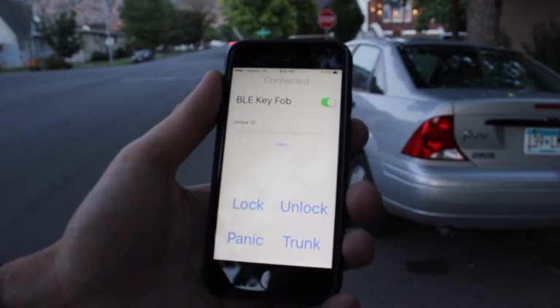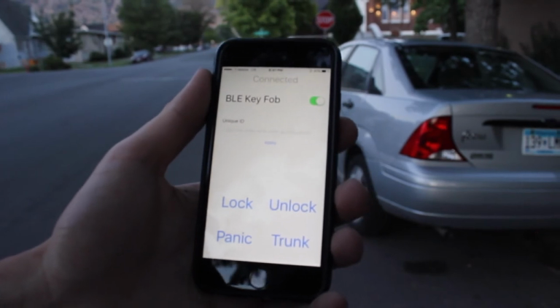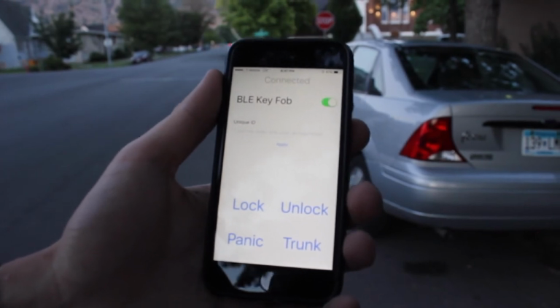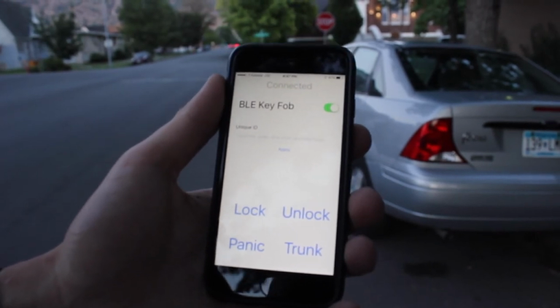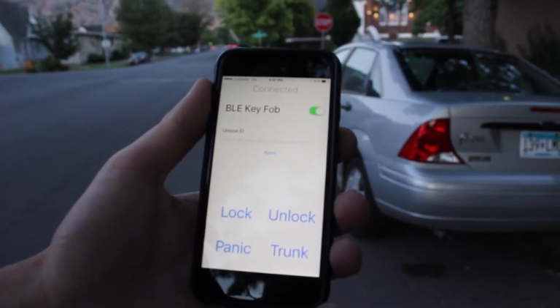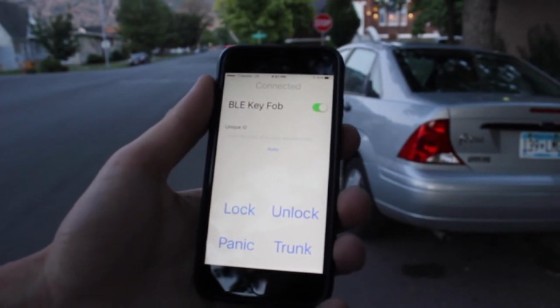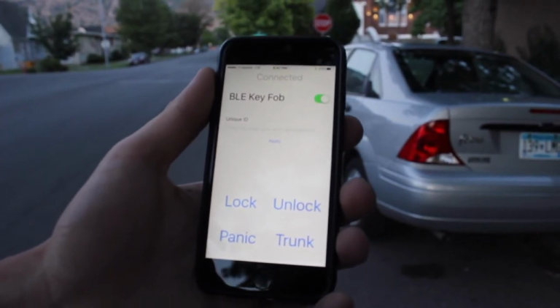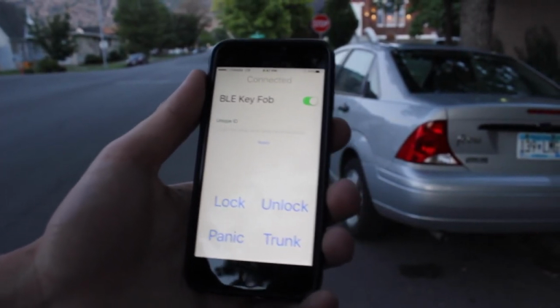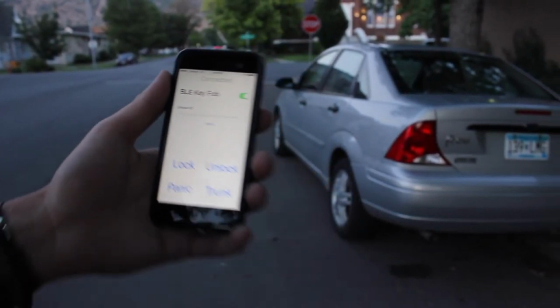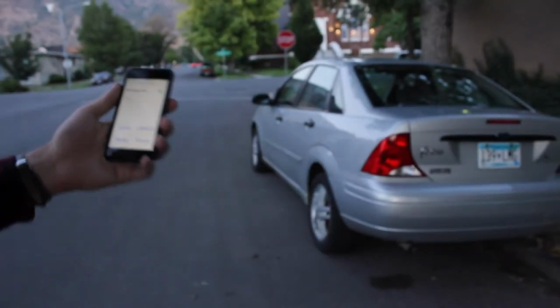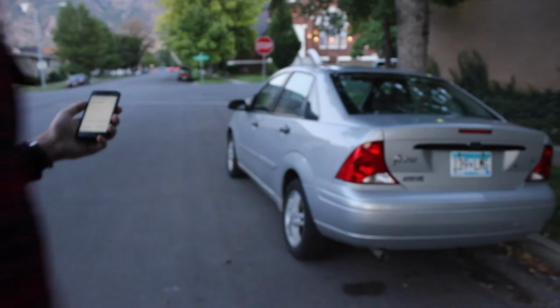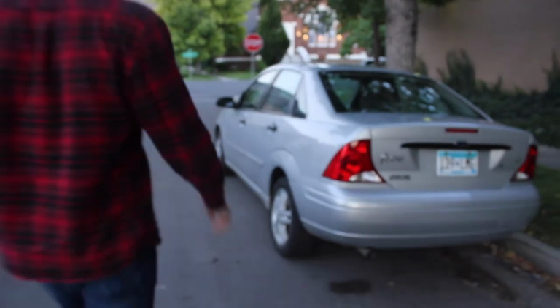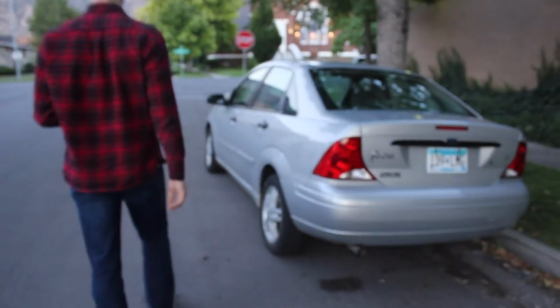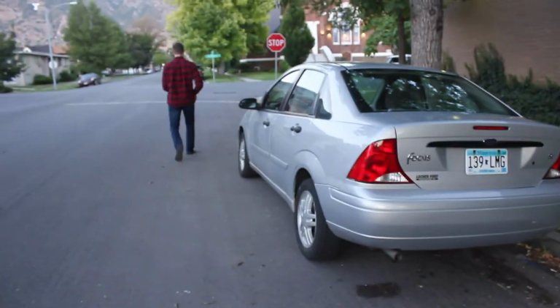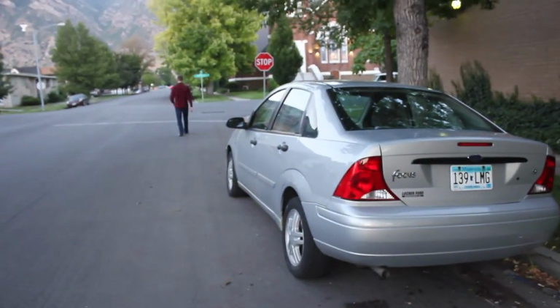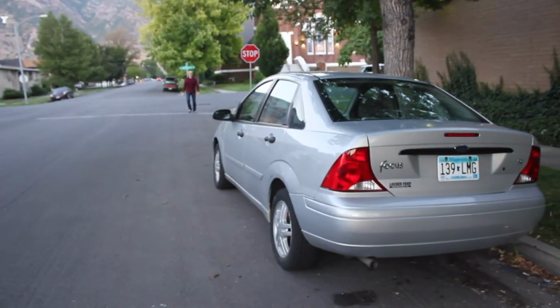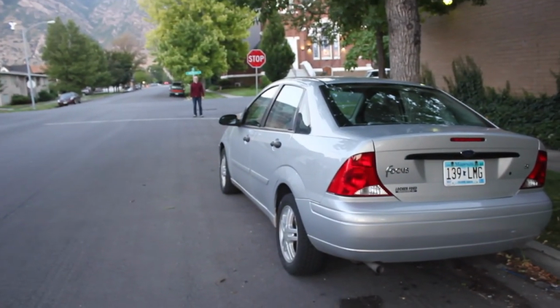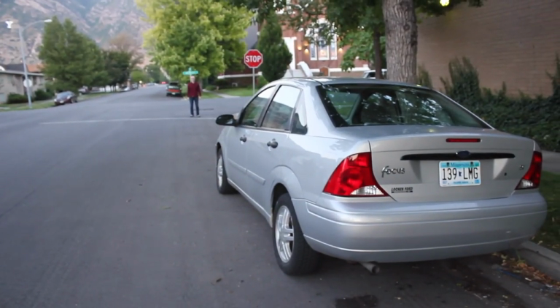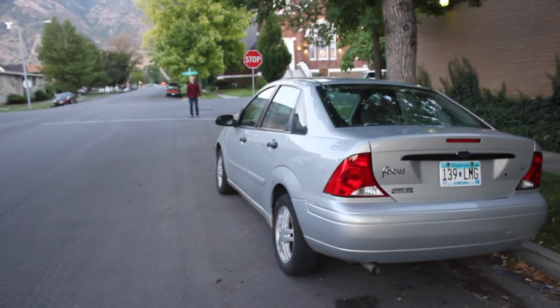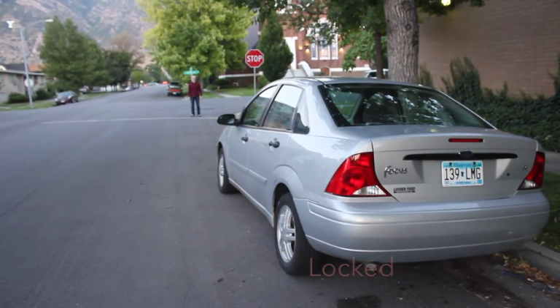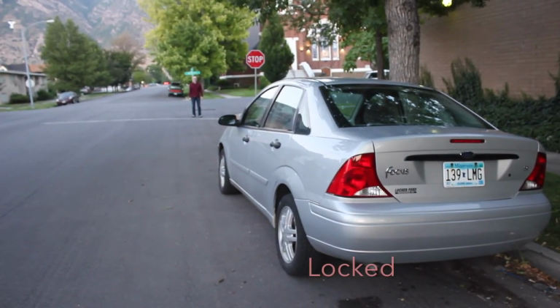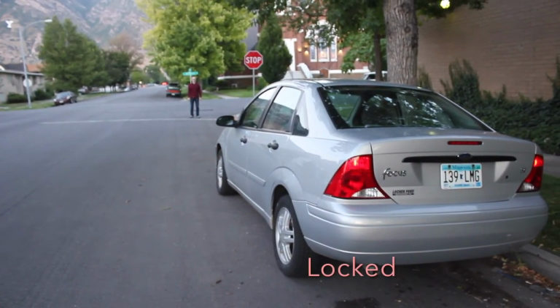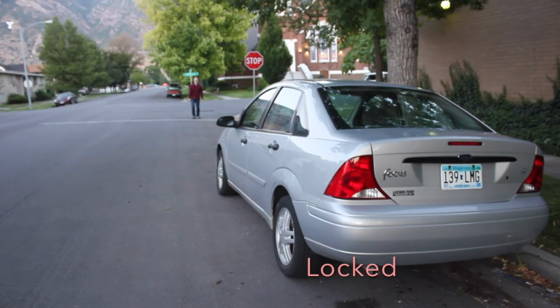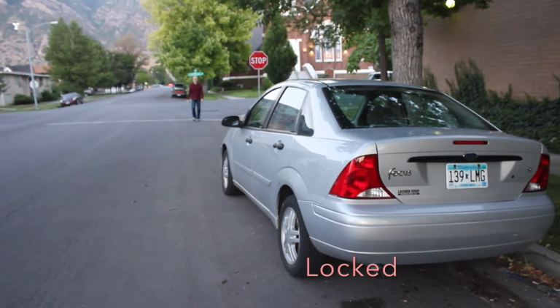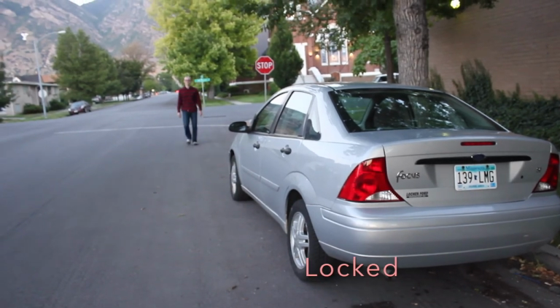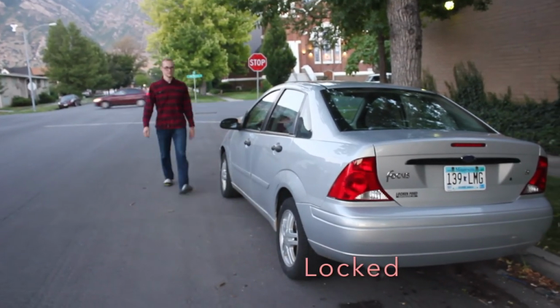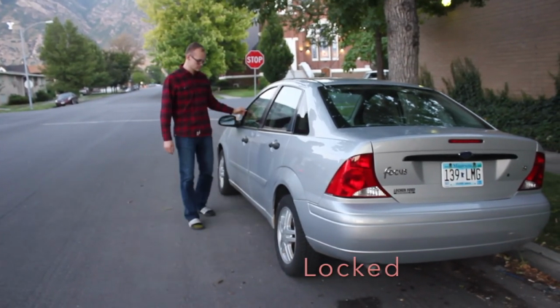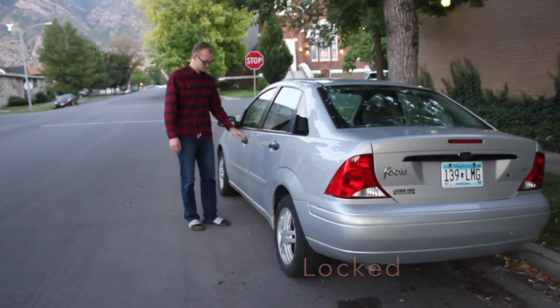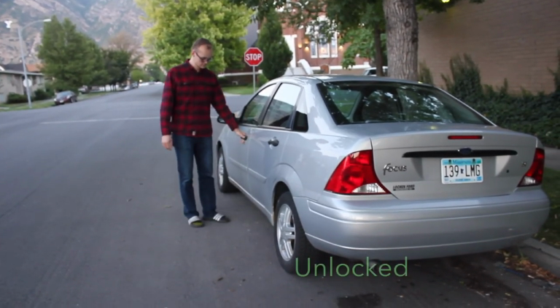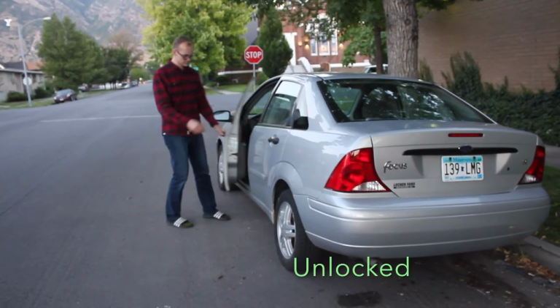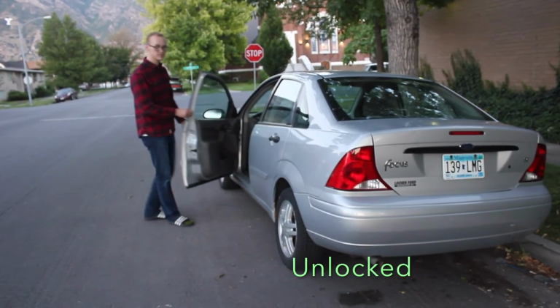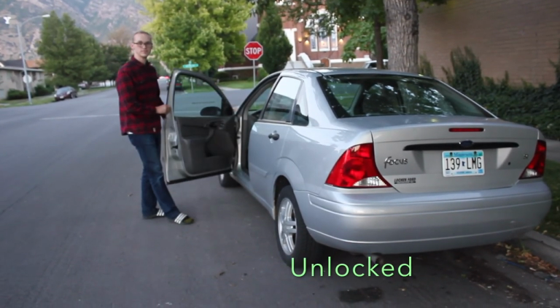Here's one final demo of proximity locking.